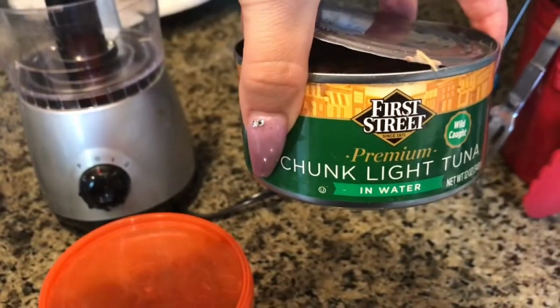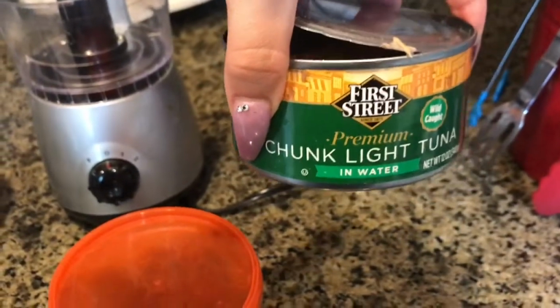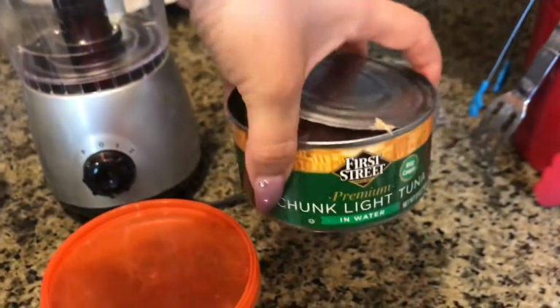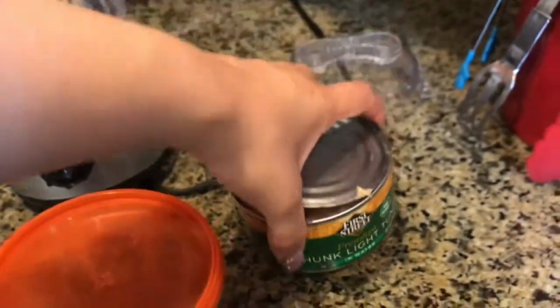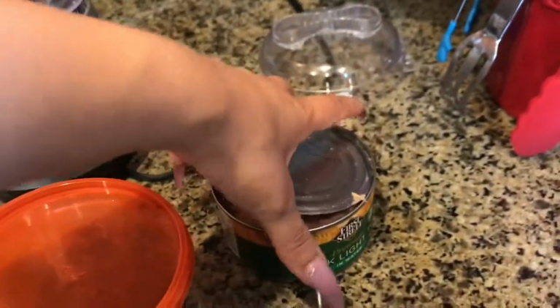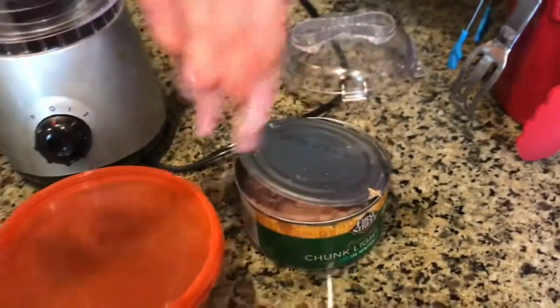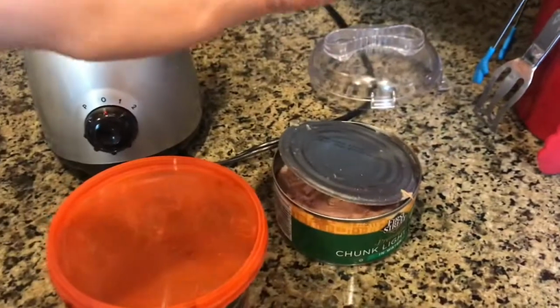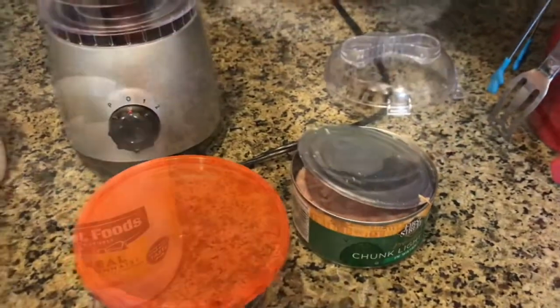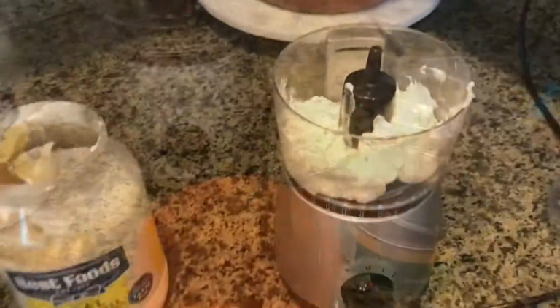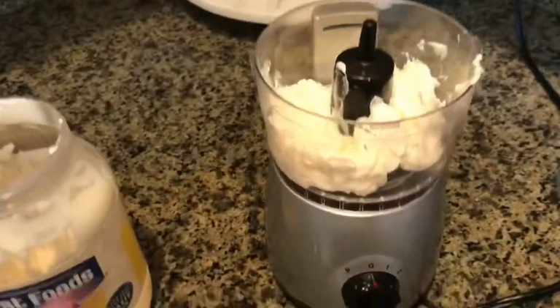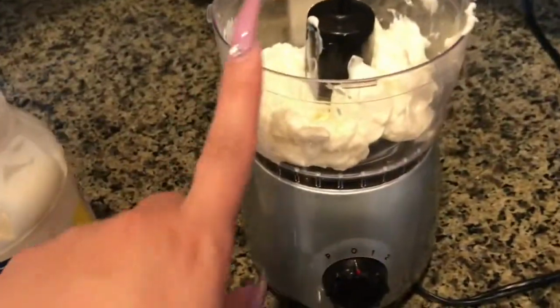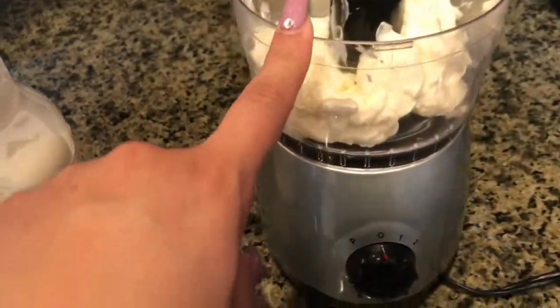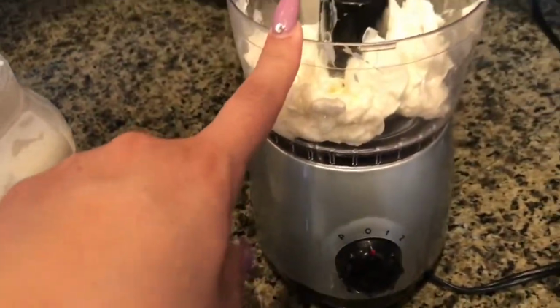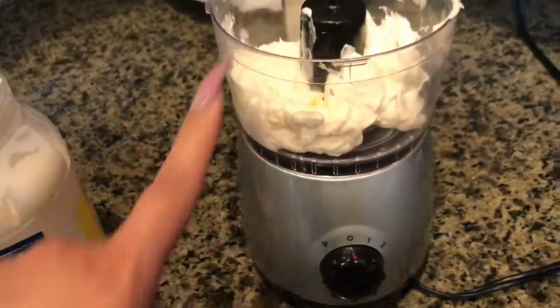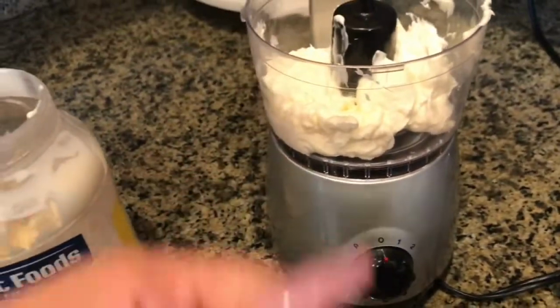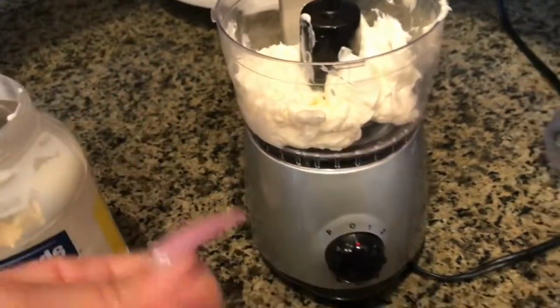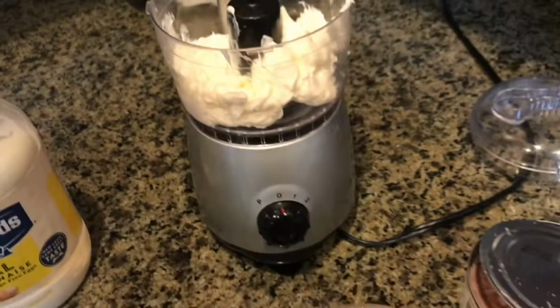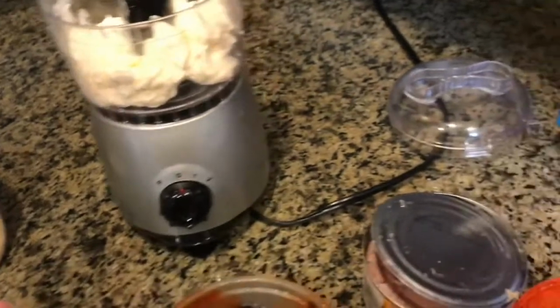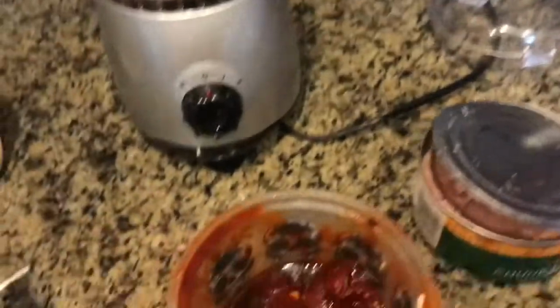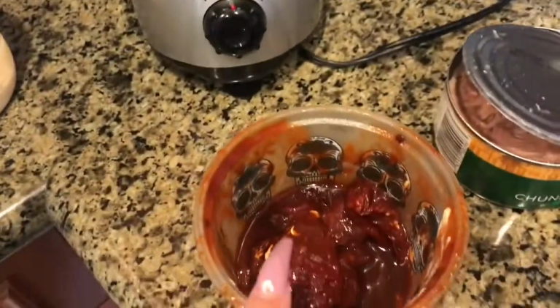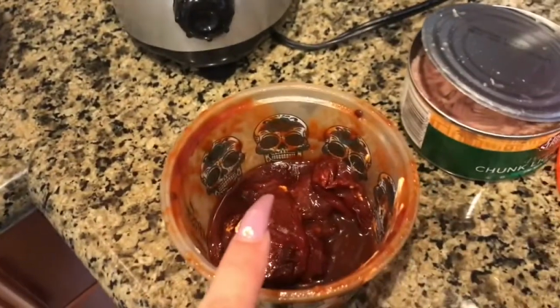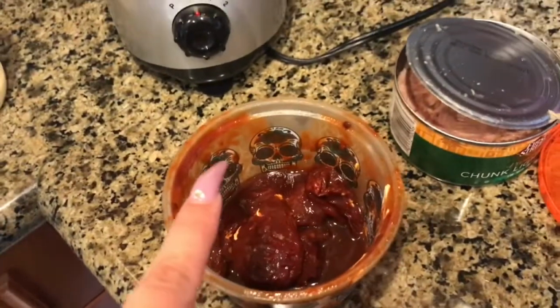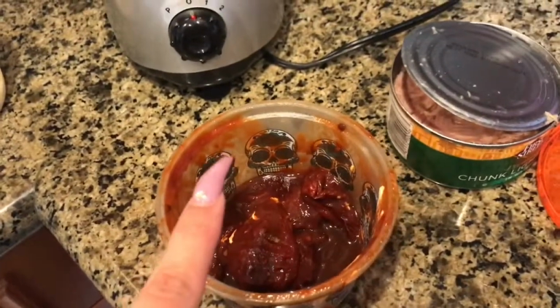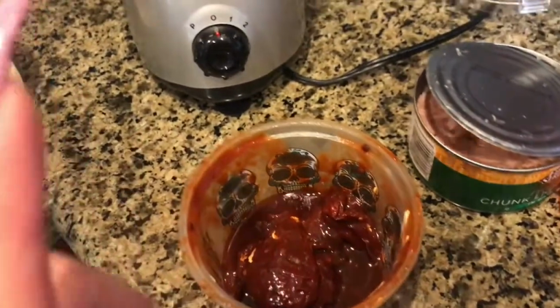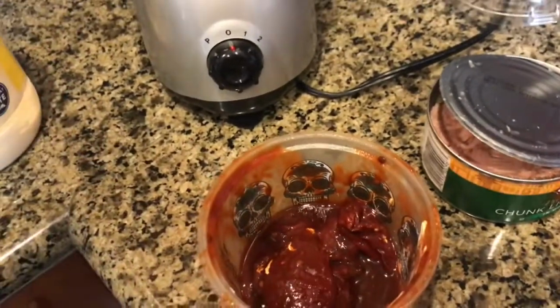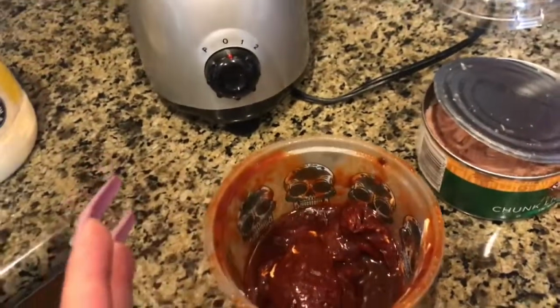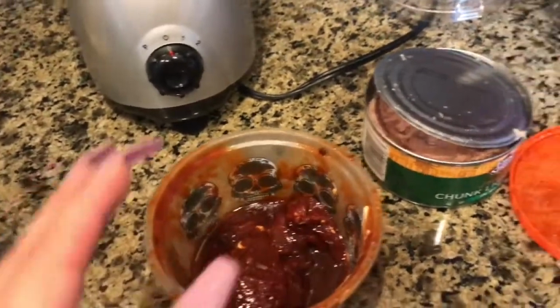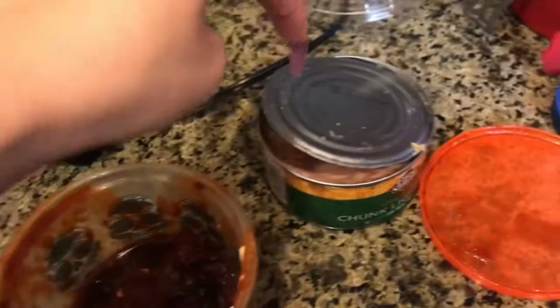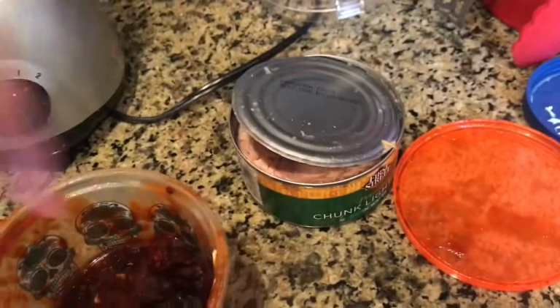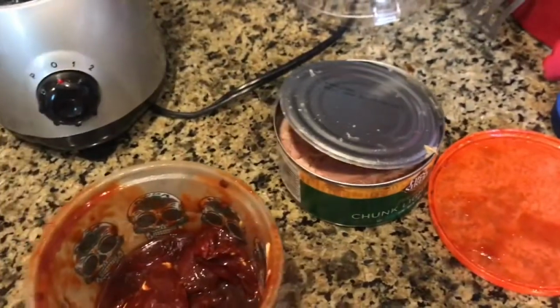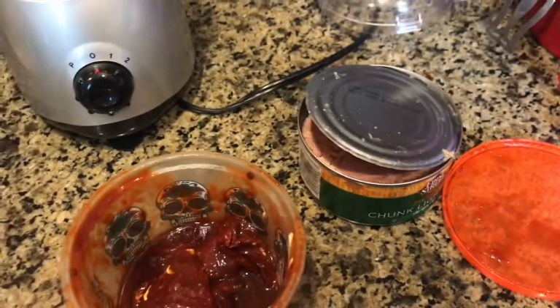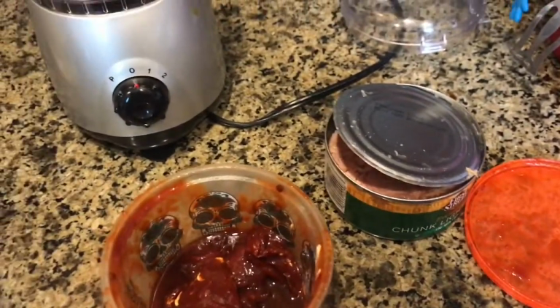Whether it's in water or oil, it's up to you. First thing you're gonna add is half a cup of your mayonnaise, because it's gonna help blend things faster. You're gonna add one or two chipotle peppers depending on how spicy your family likes it, and then you're gonna add the tuna.